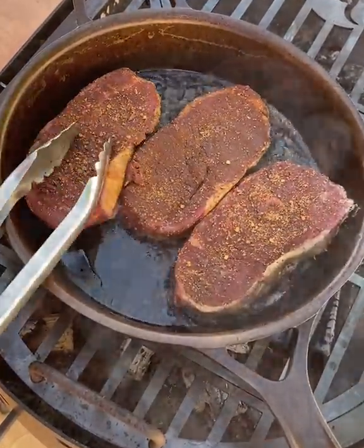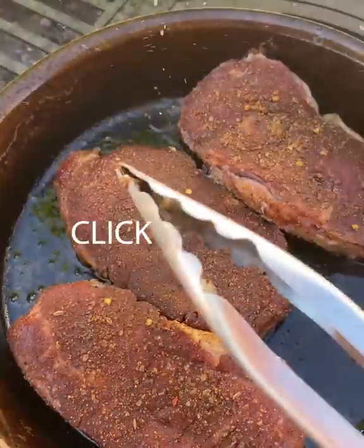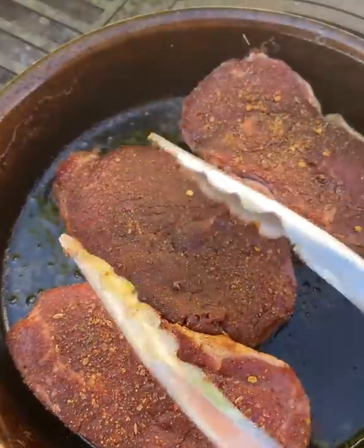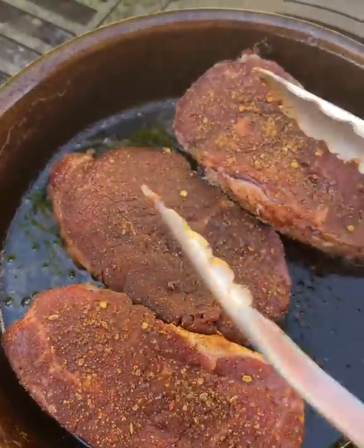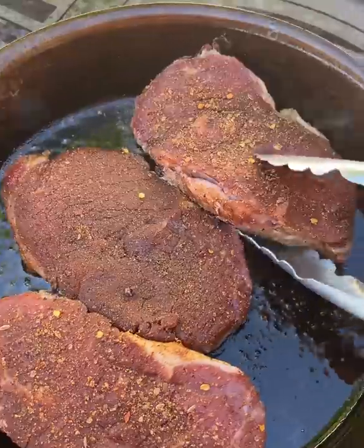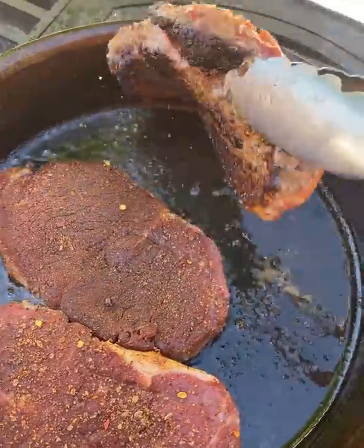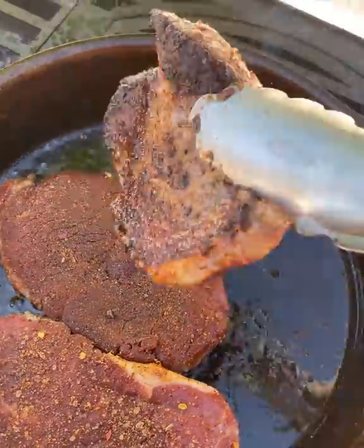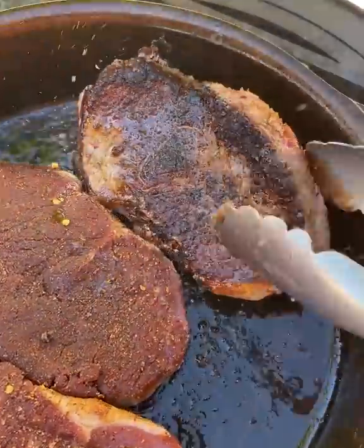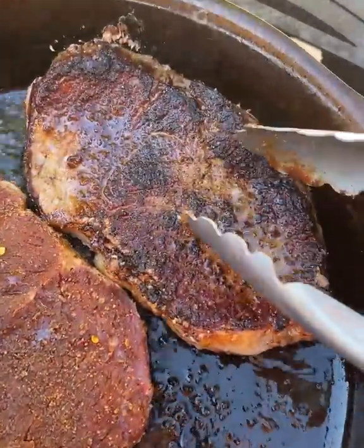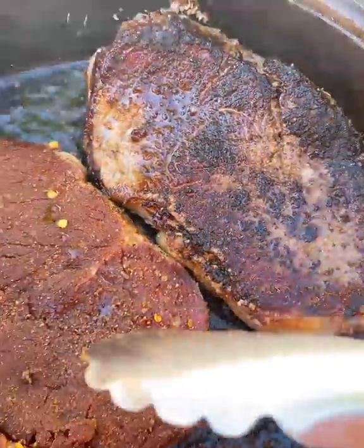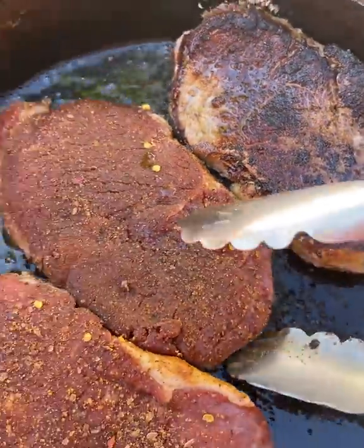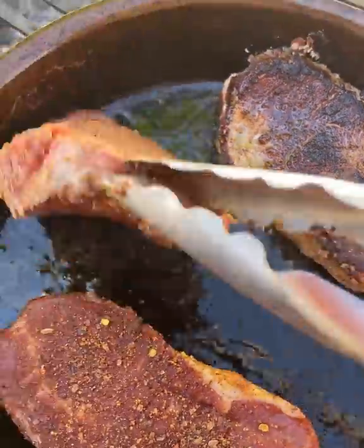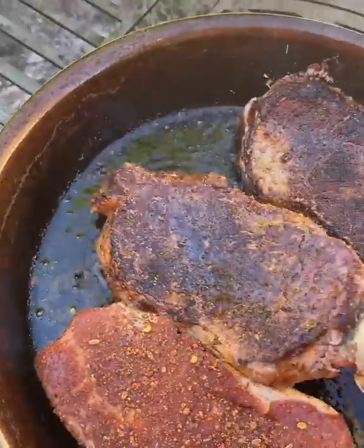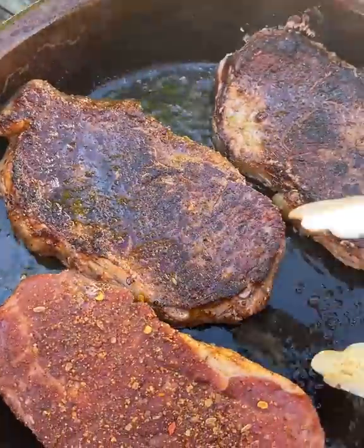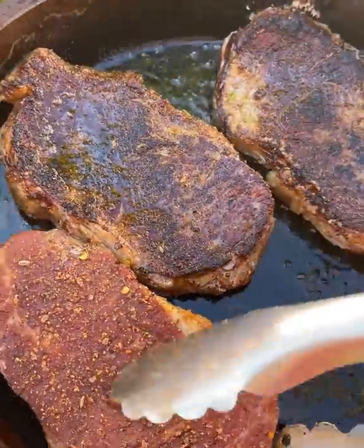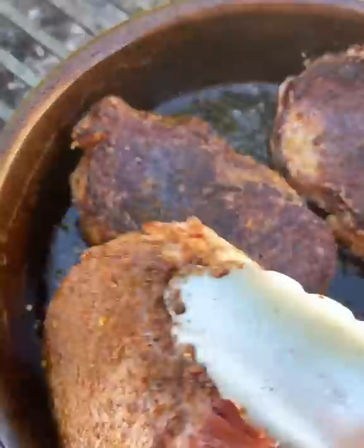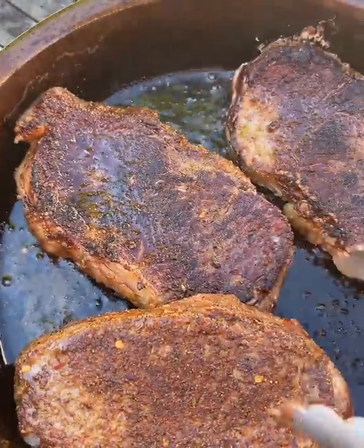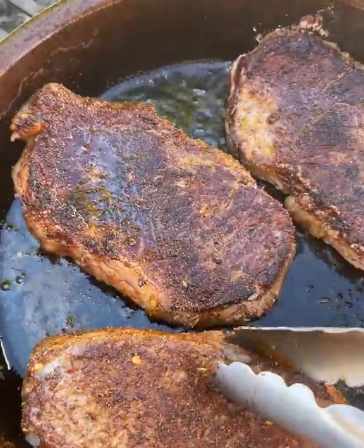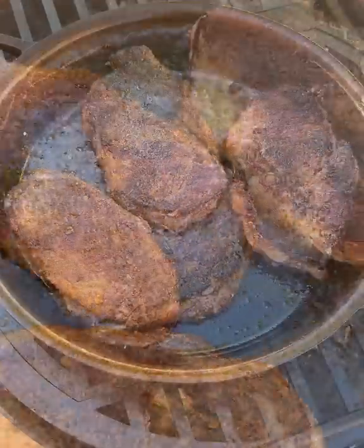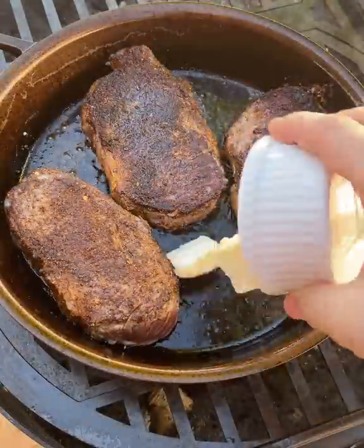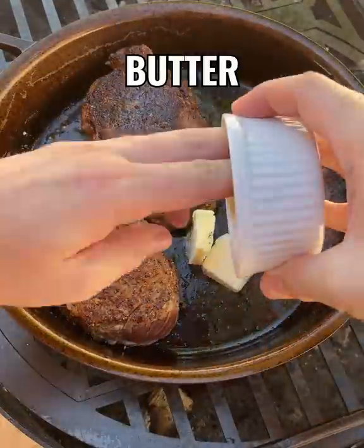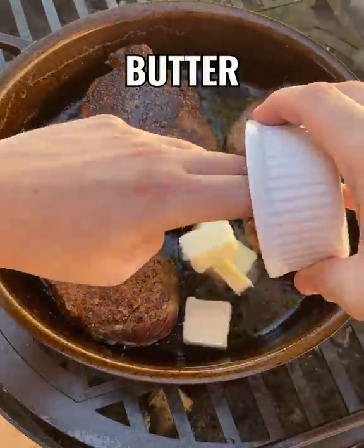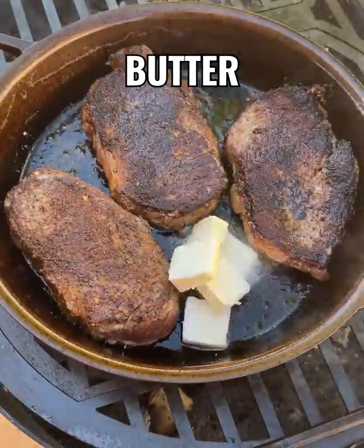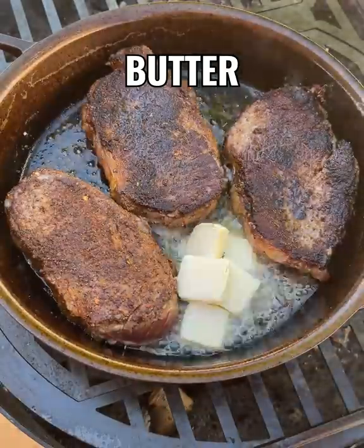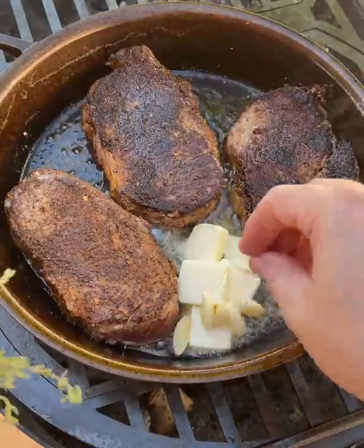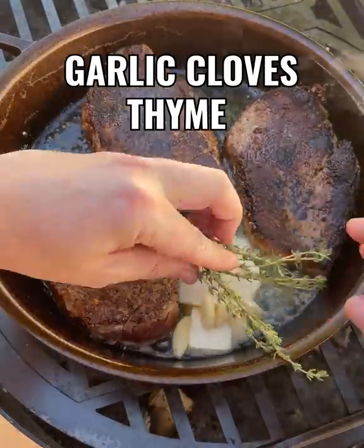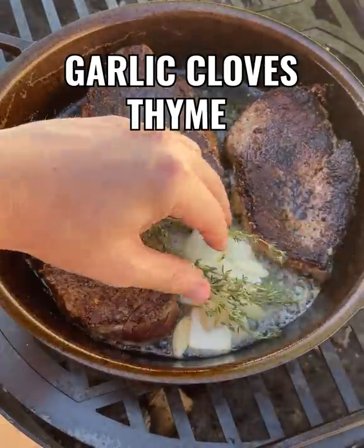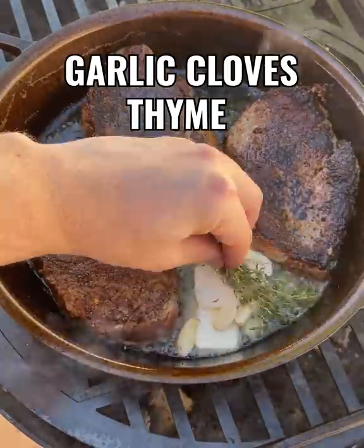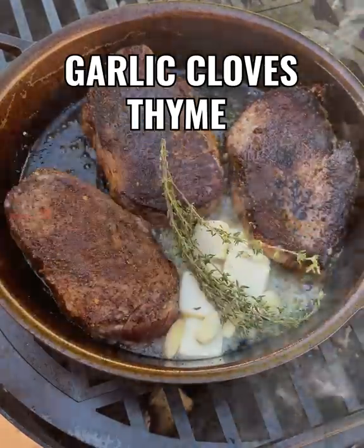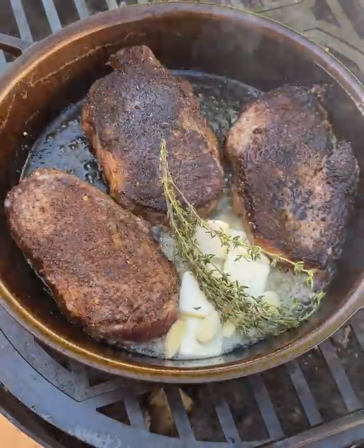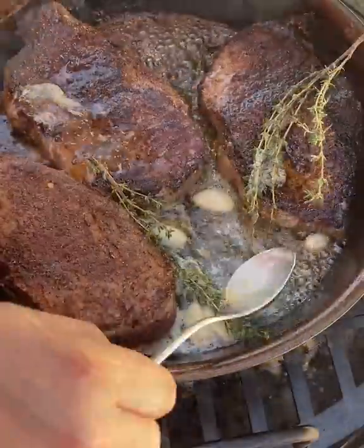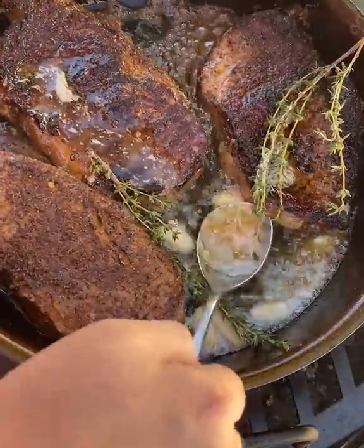Click those tongs before you flip them — you'll see a nice delicious crust. Now you want to add in the butter, the garlic, and the thyme, and this is where you want to just finish it off.